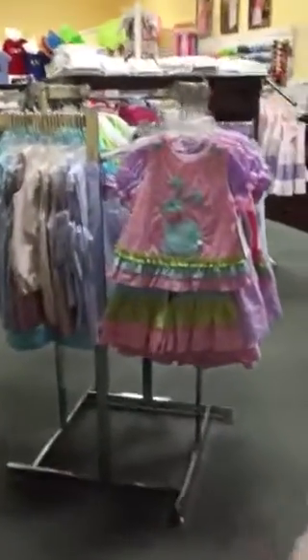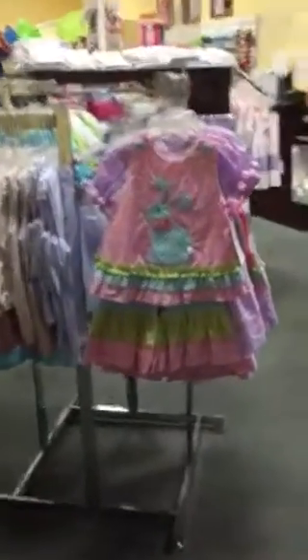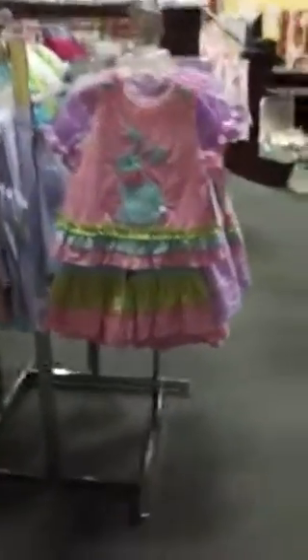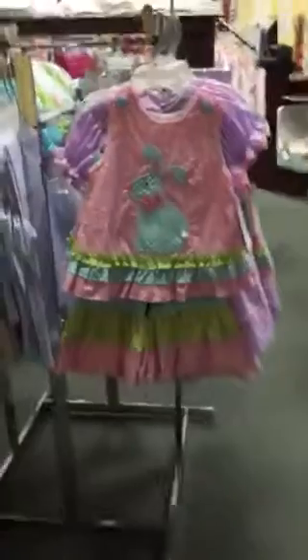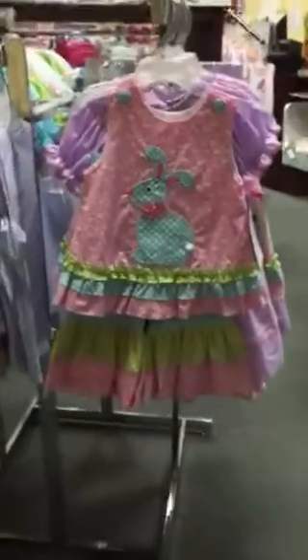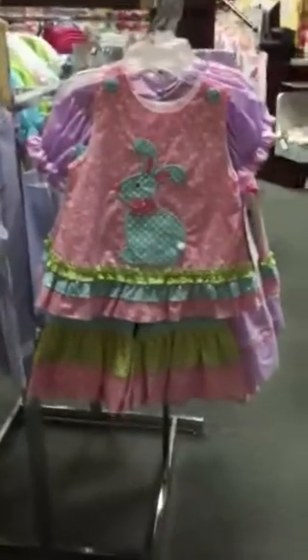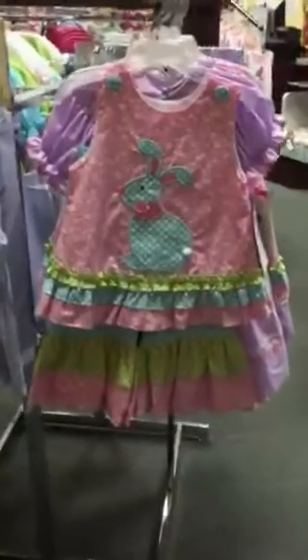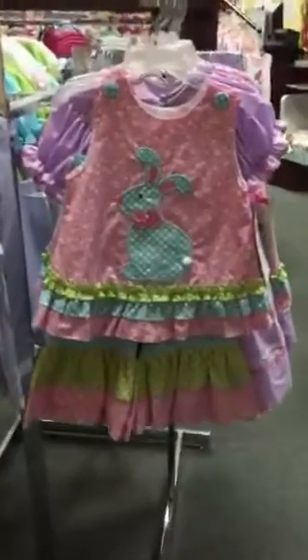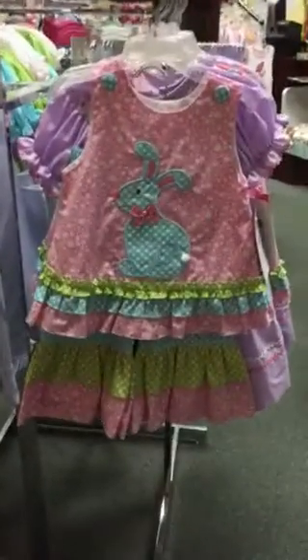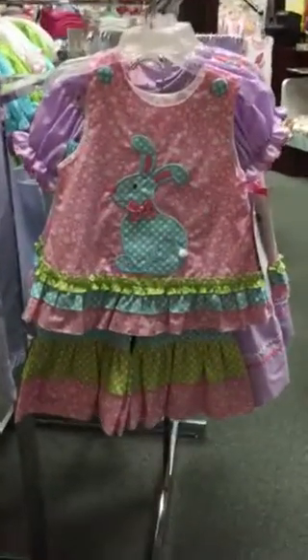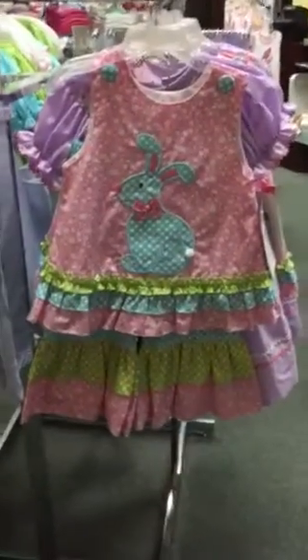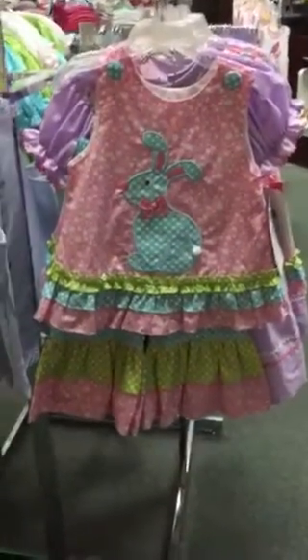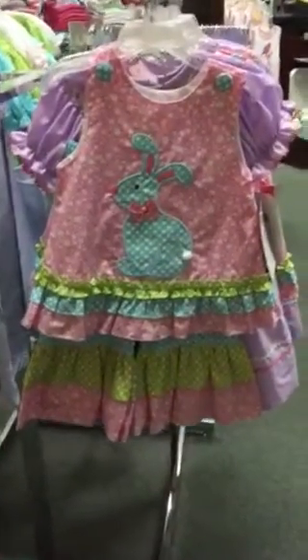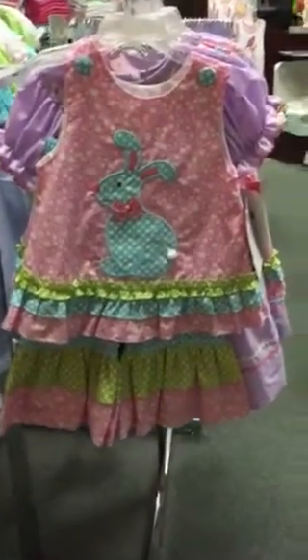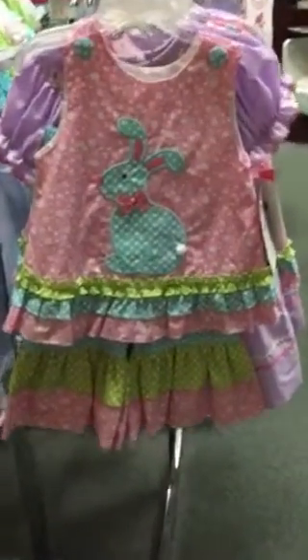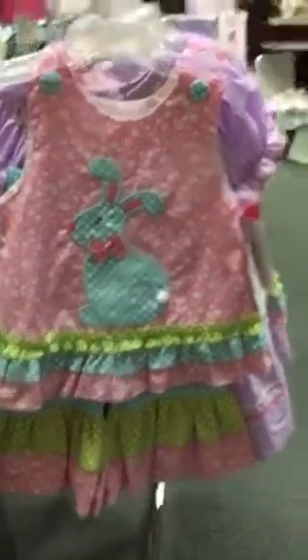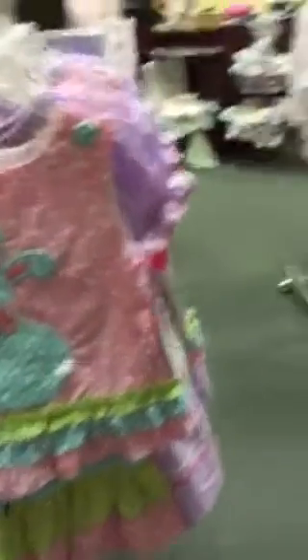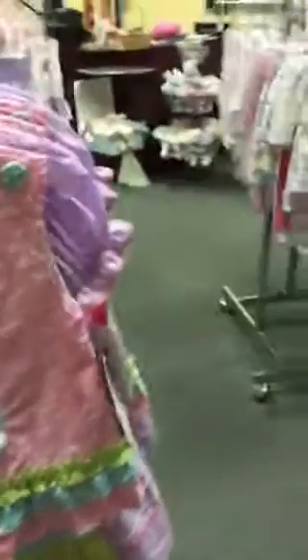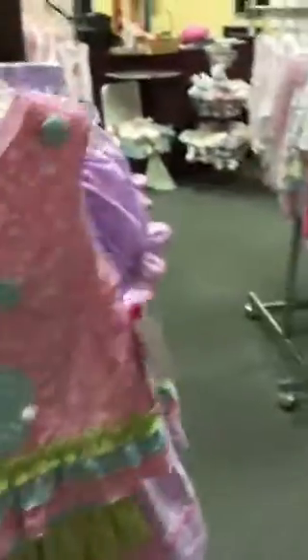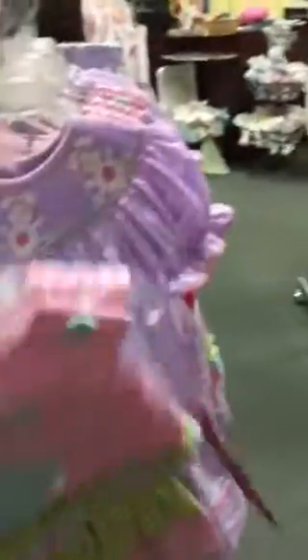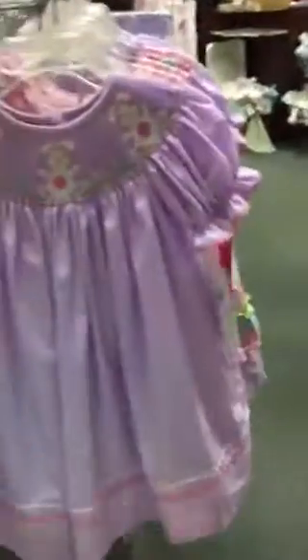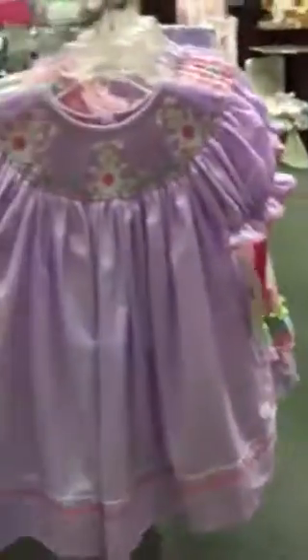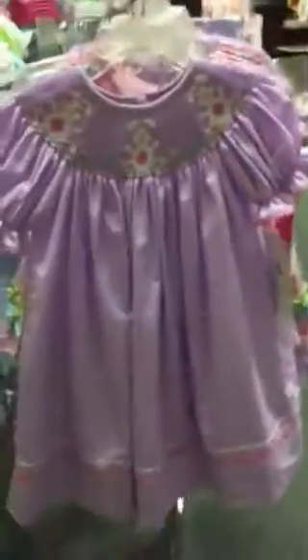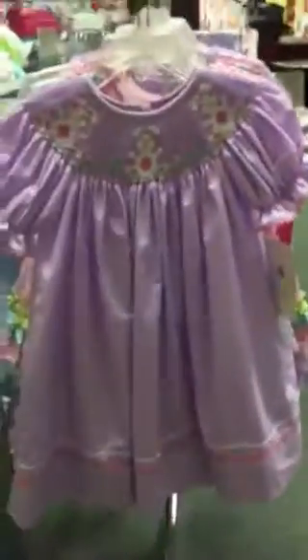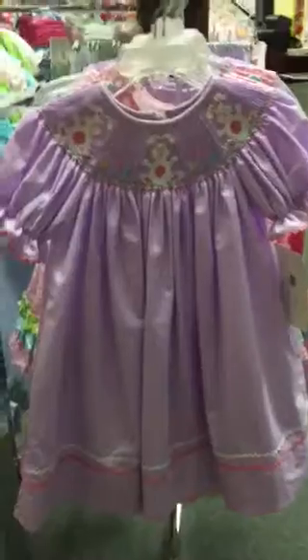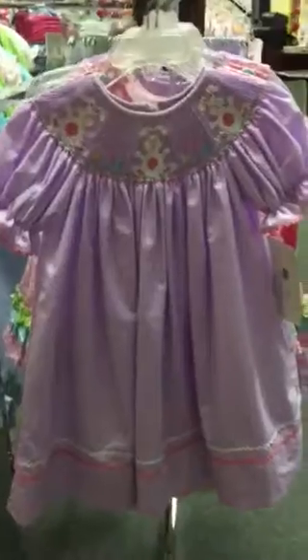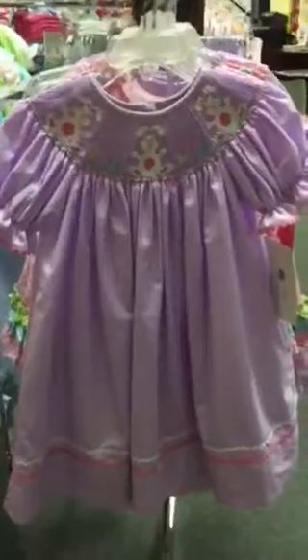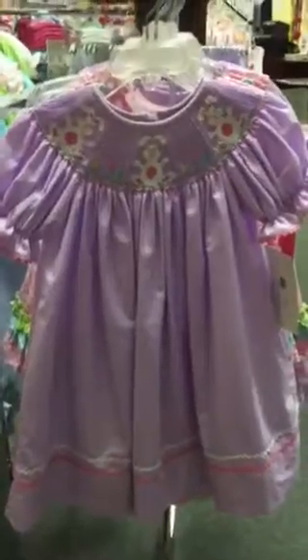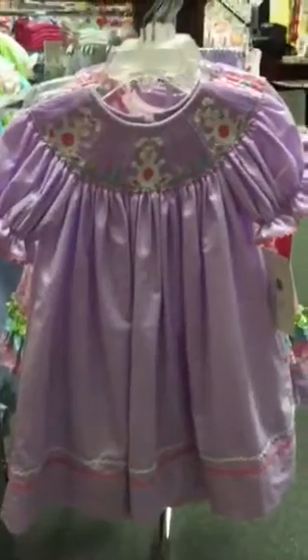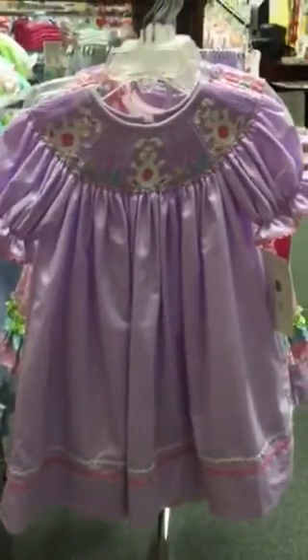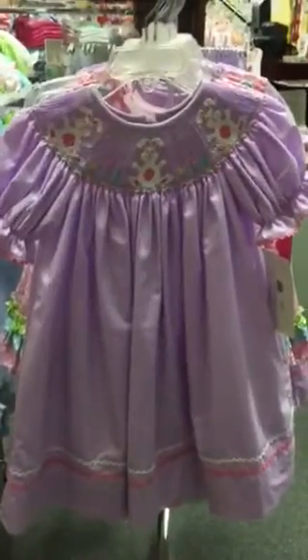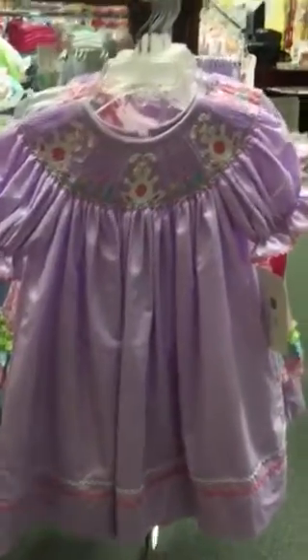We've got some great little Easter outfits already. A sweet little pants set with the bunny, and a great little lavender dress. We just love this color.